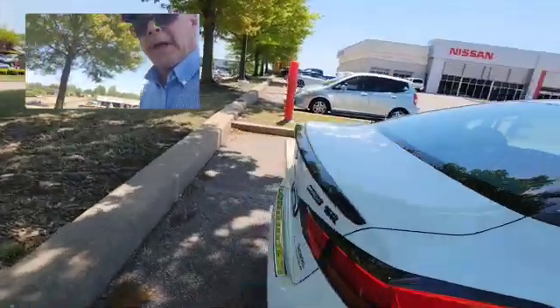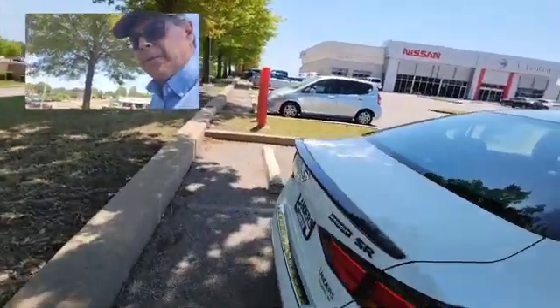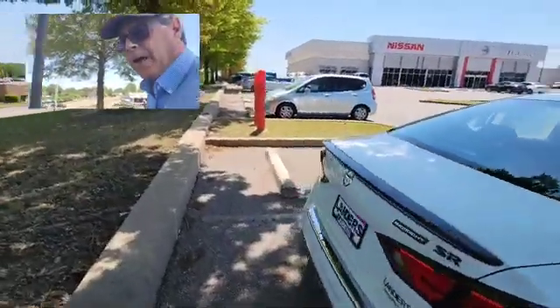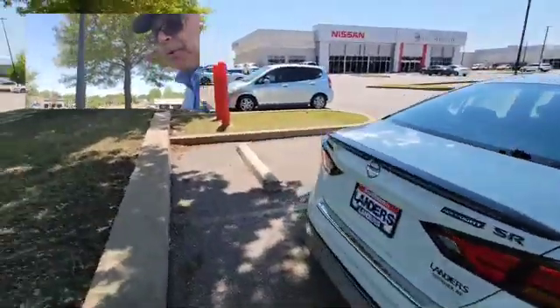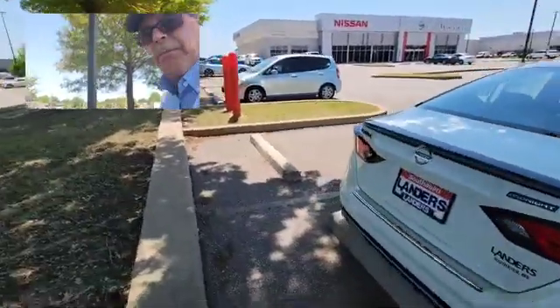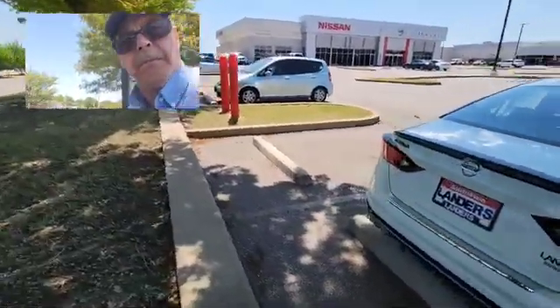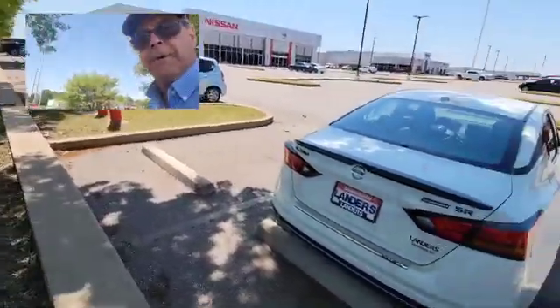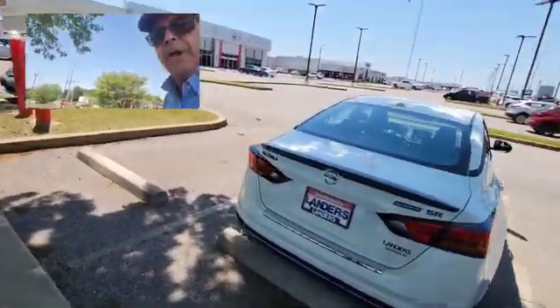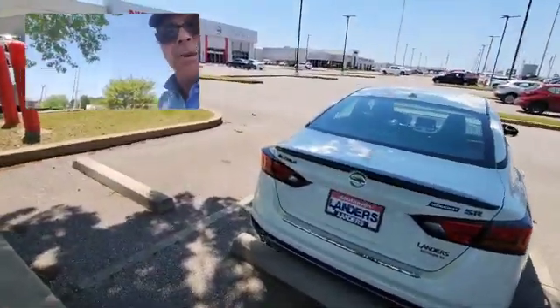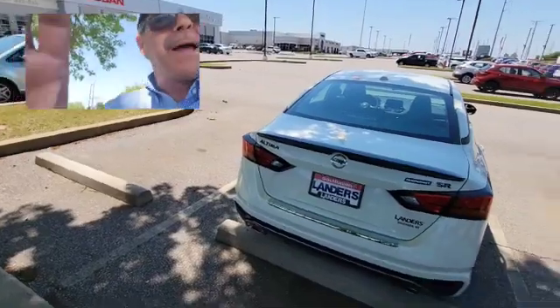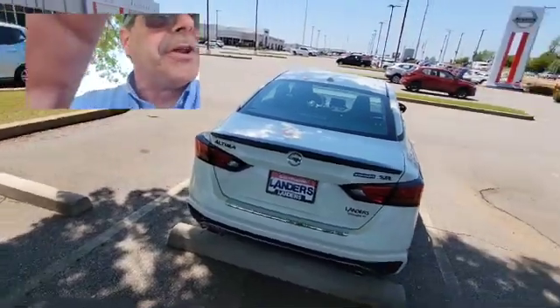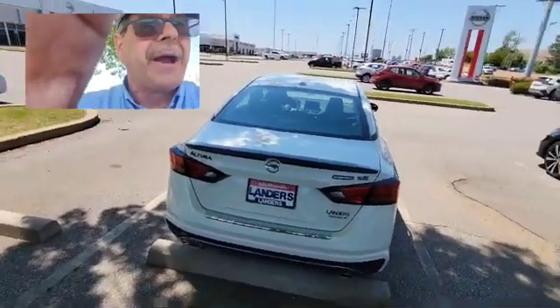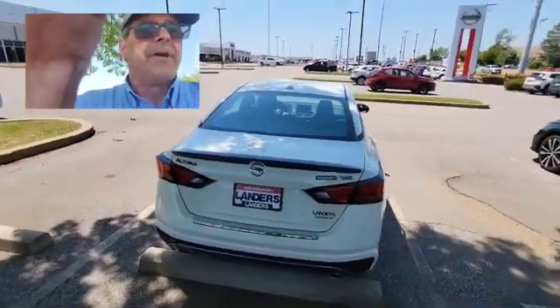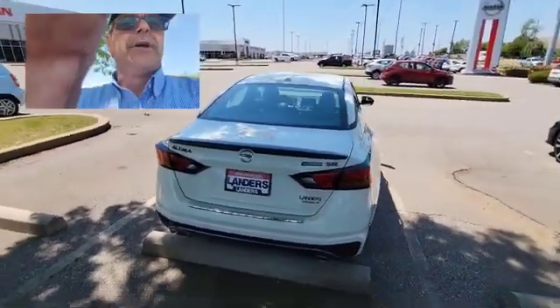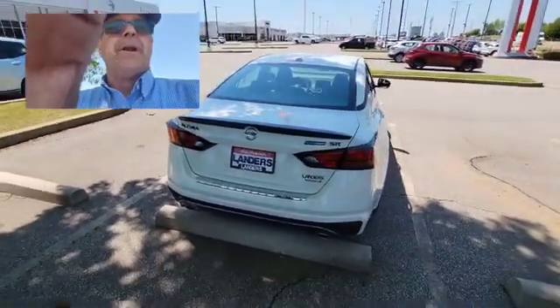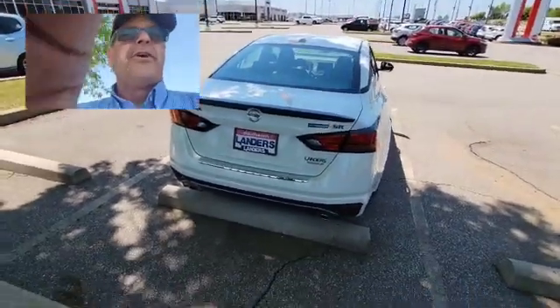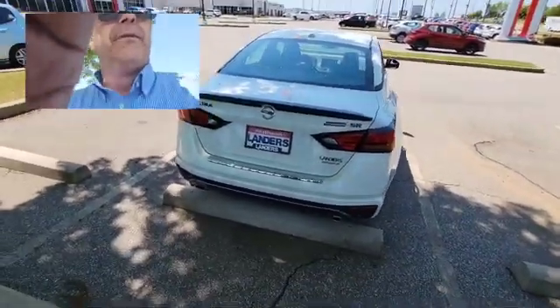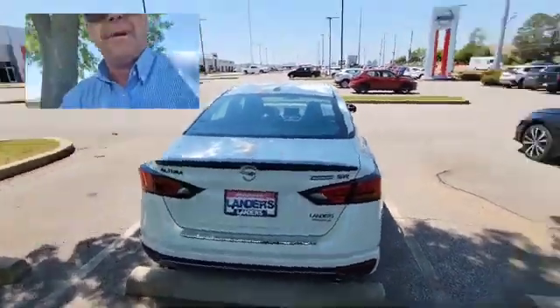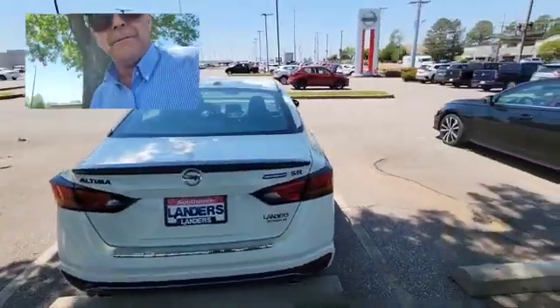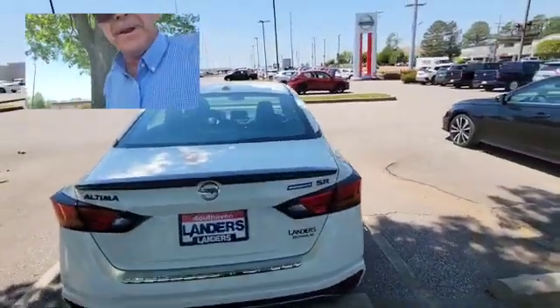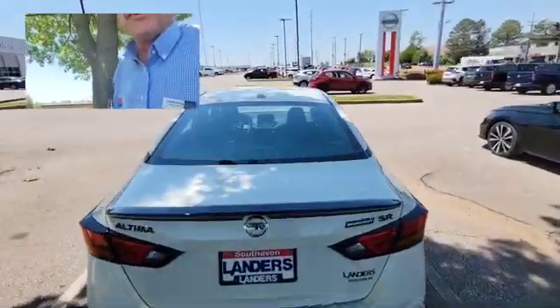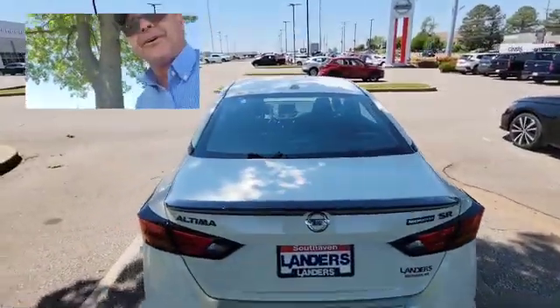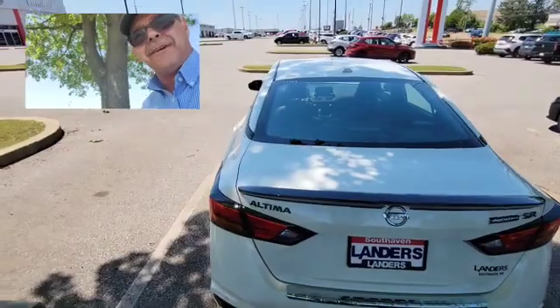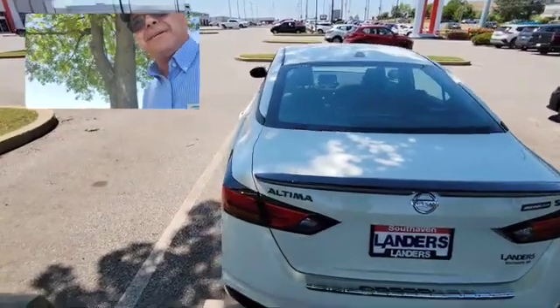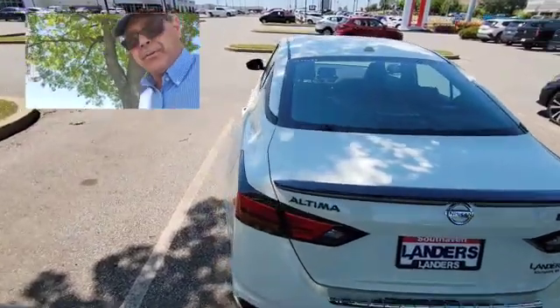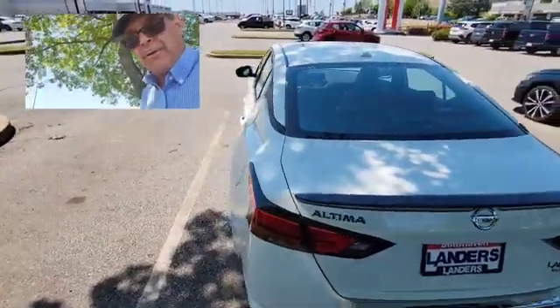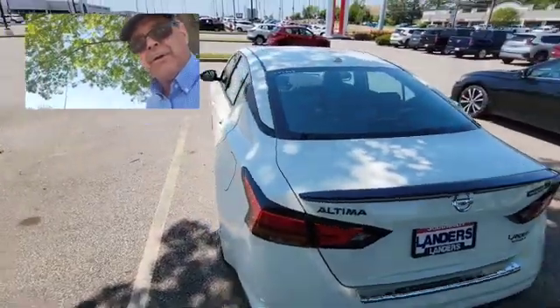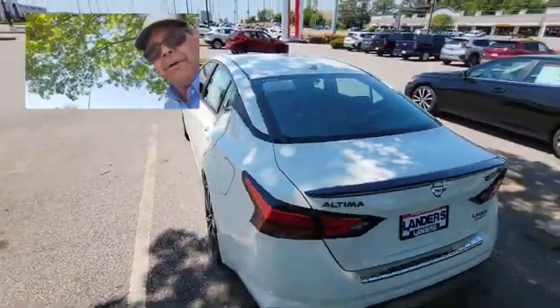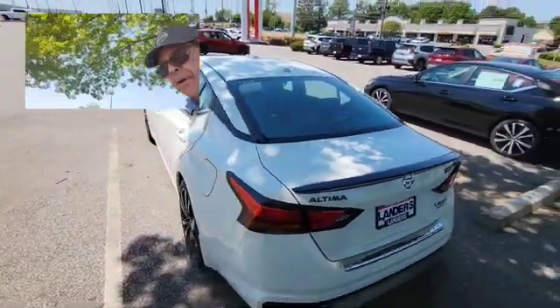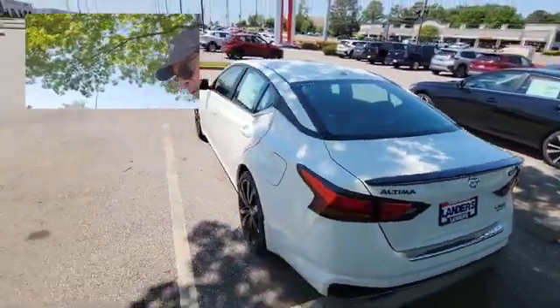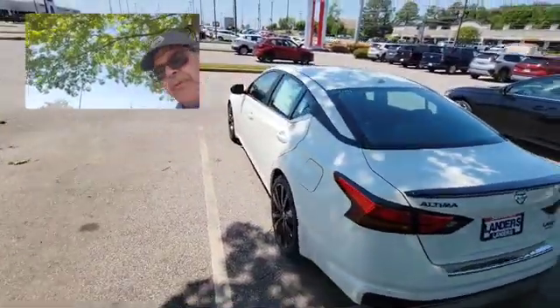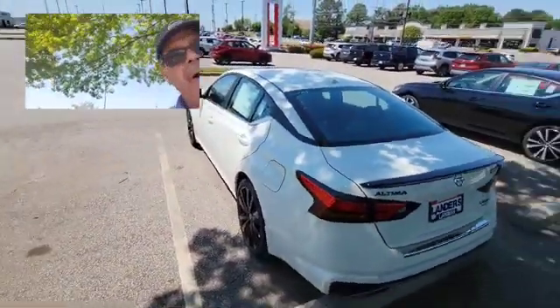It has the black spoiler and the black badging in the back of it here, saying Midnight SR, Altima. It's a beautiful car.